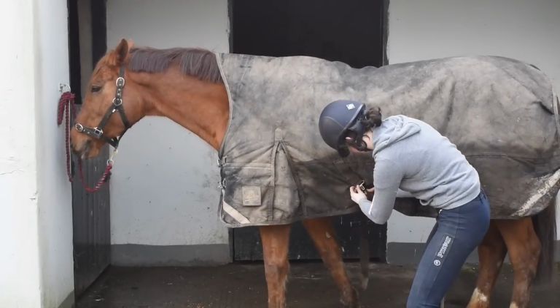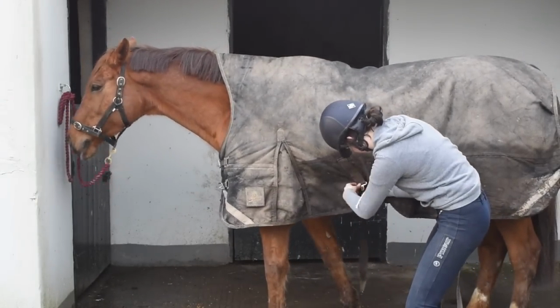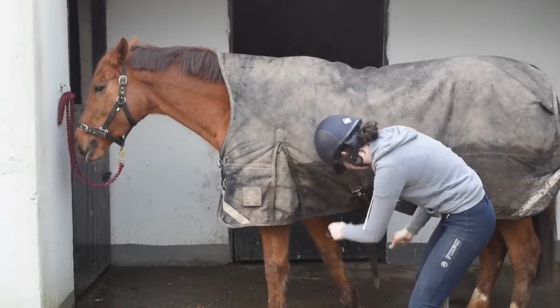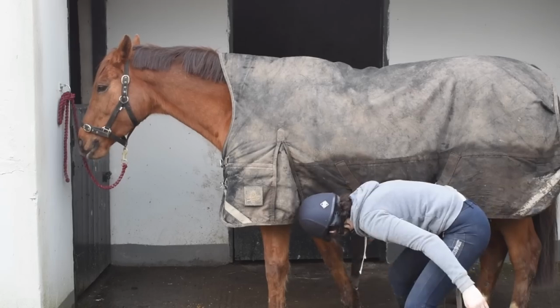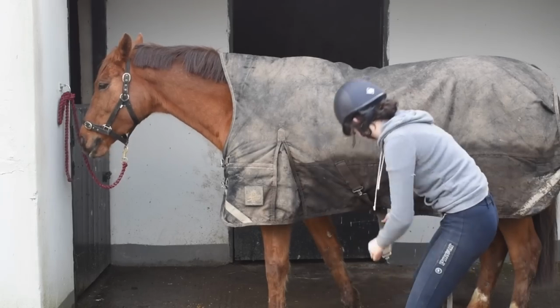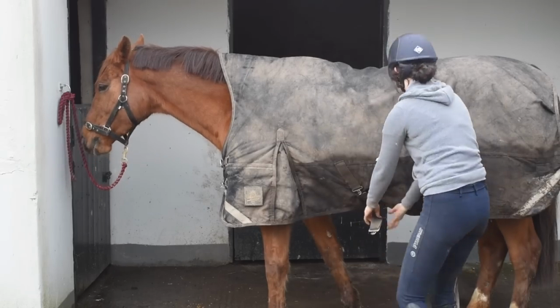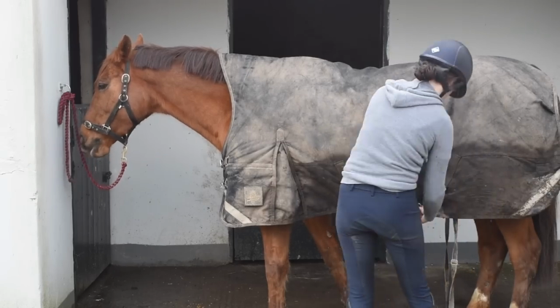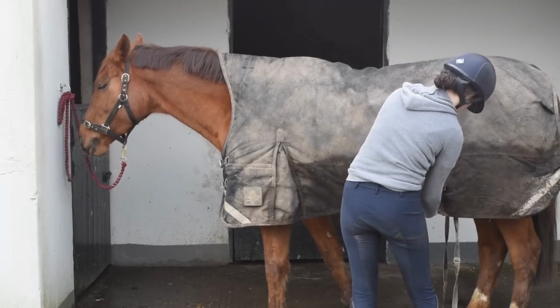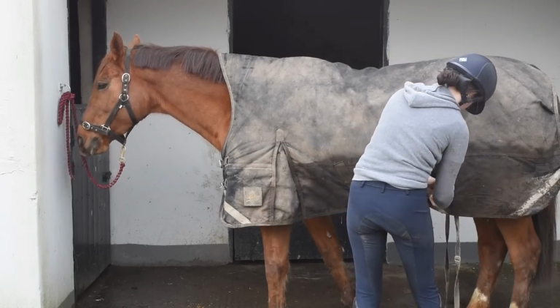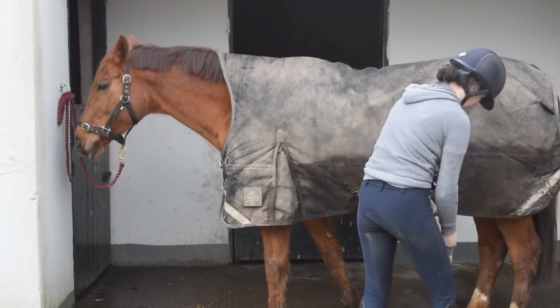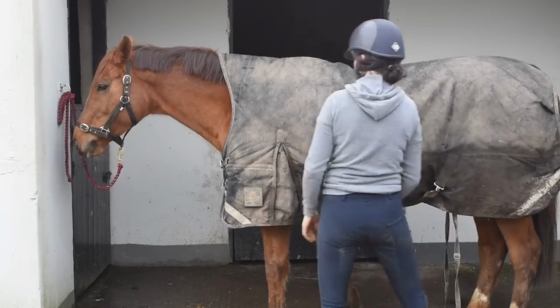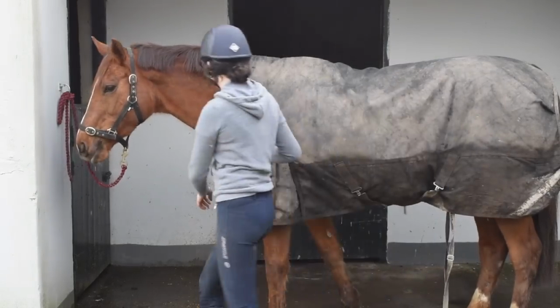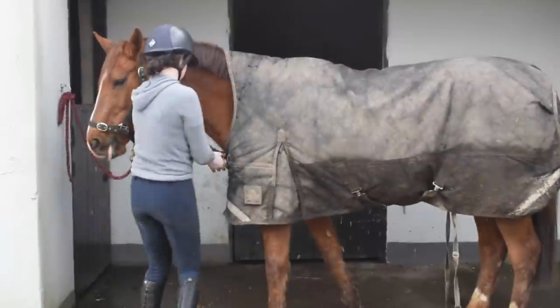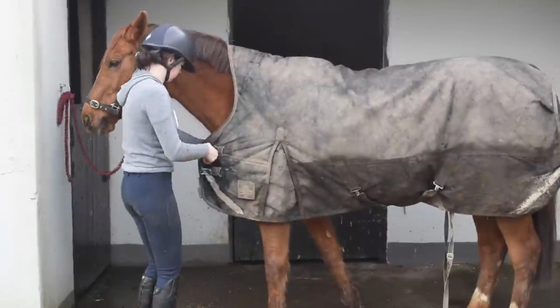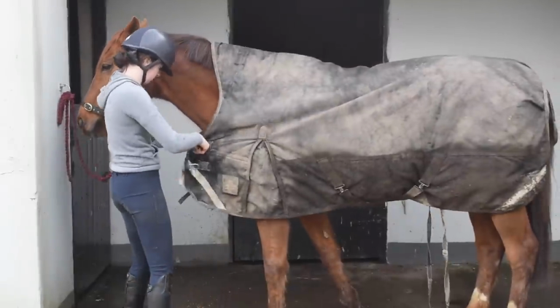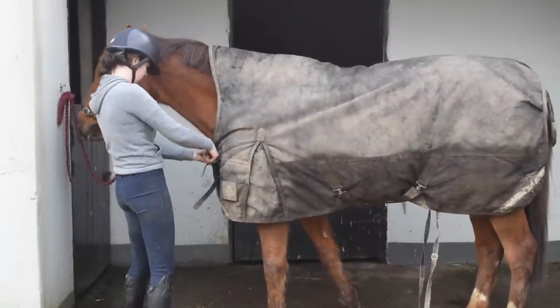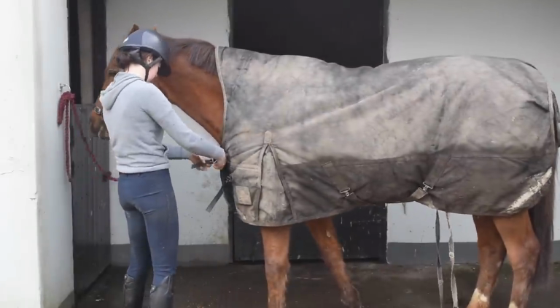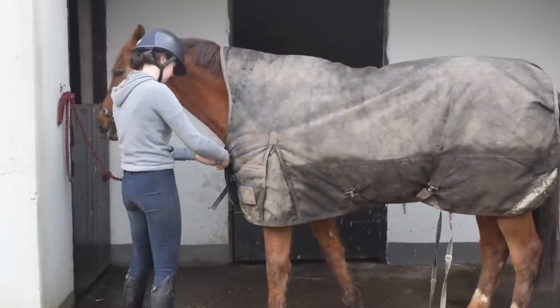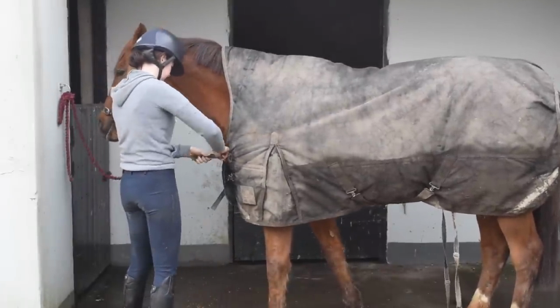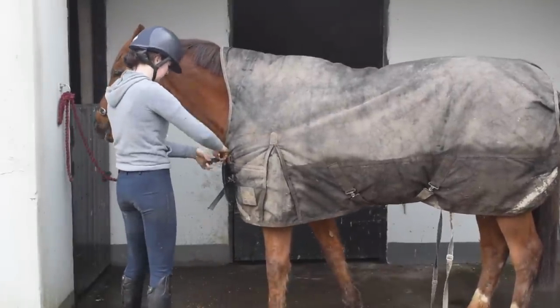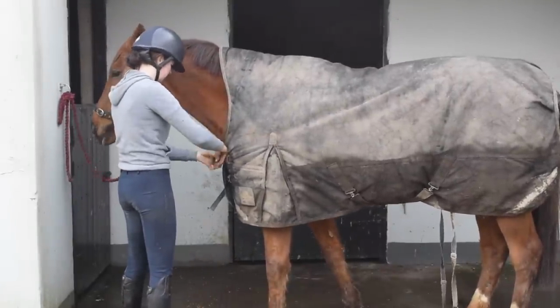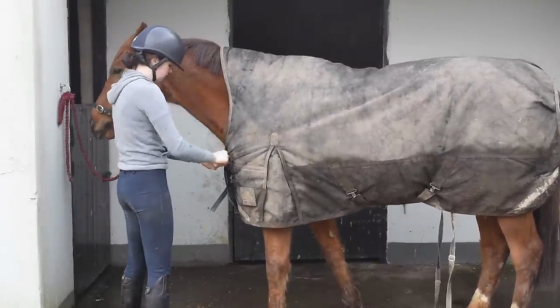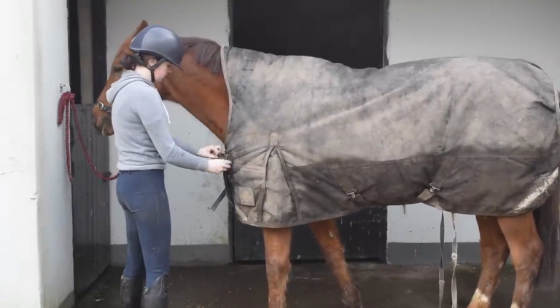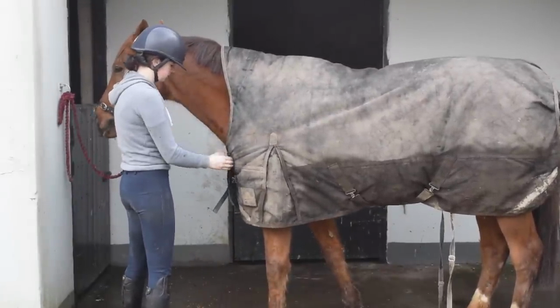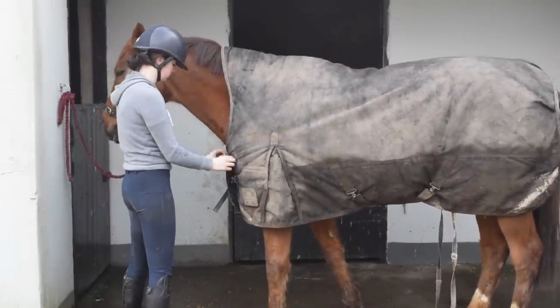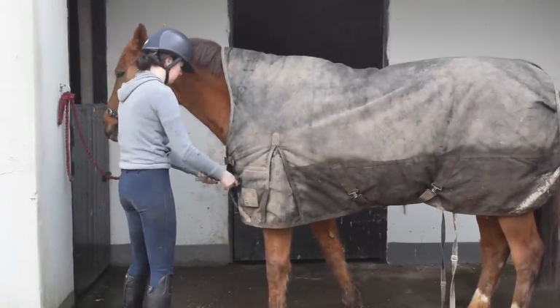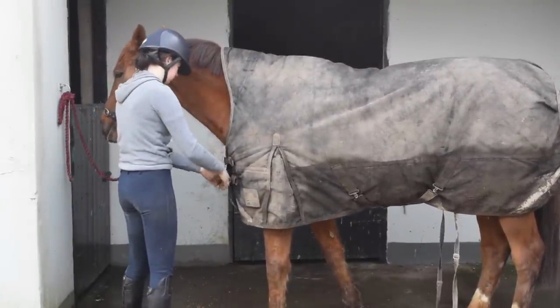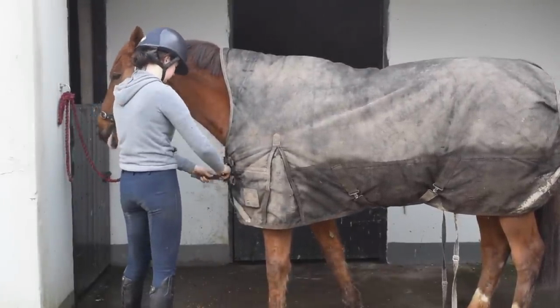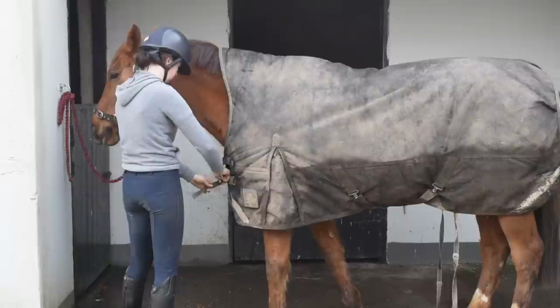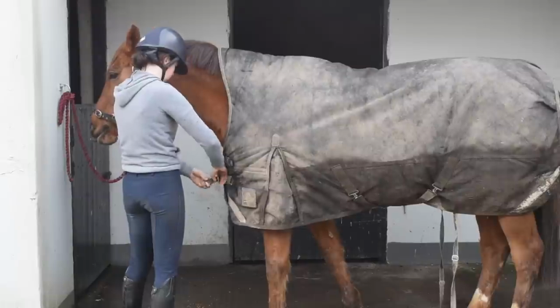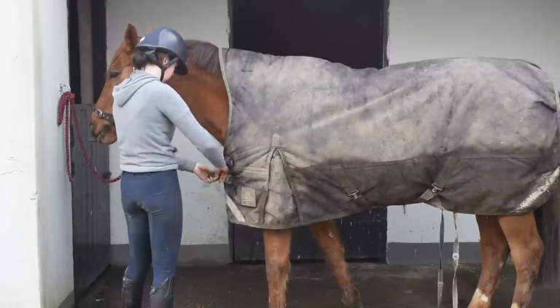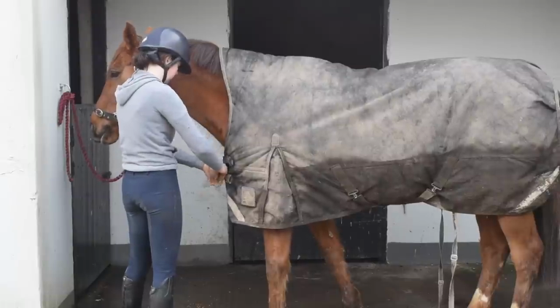Now I'm just putting on her rug and that's it - she's heading out to the field after eating her feed. I hope you guys enjoyed this and maybe you'll practice some stretches with your own horses. I'll see you next time, bye guys!